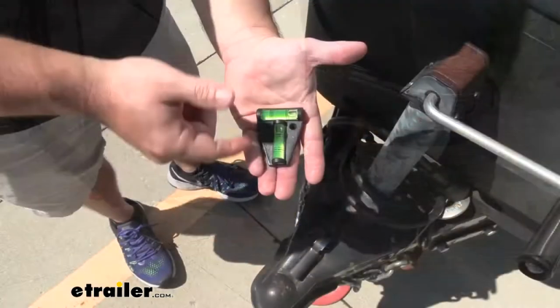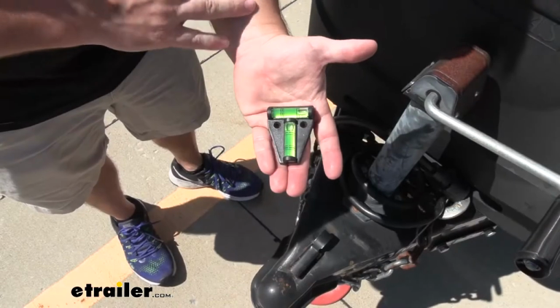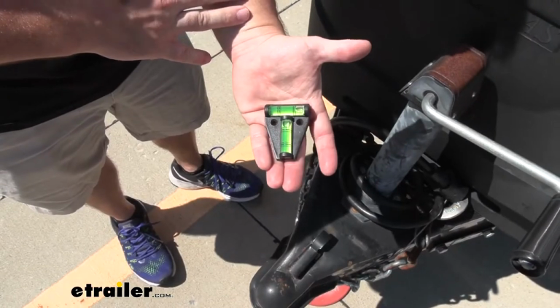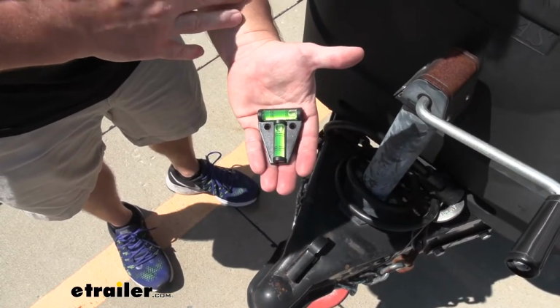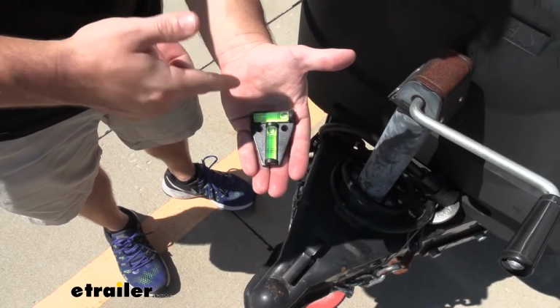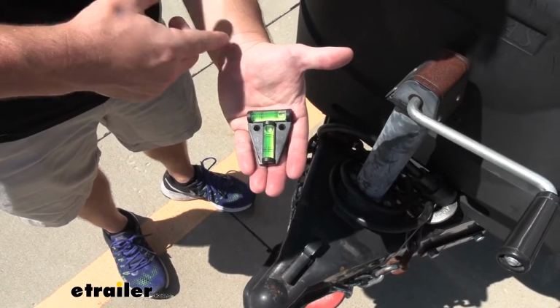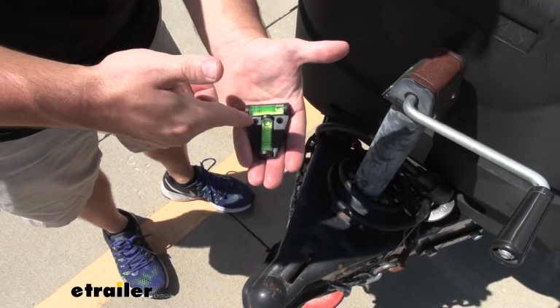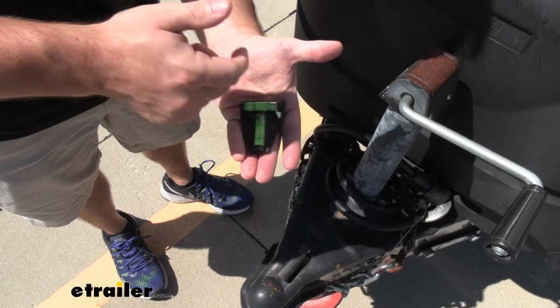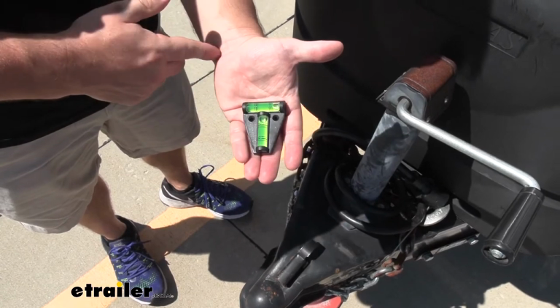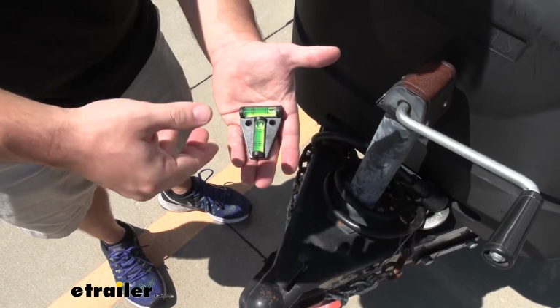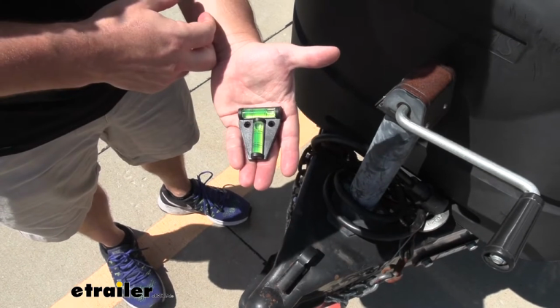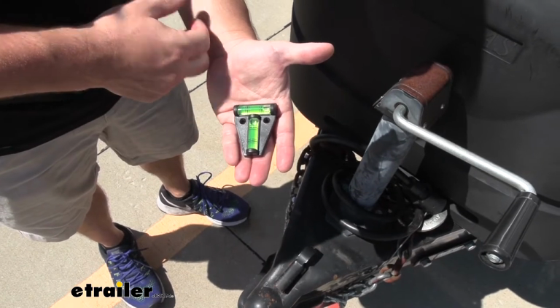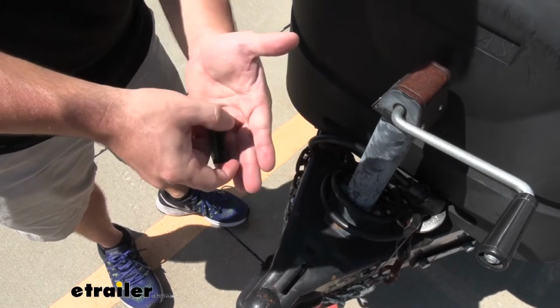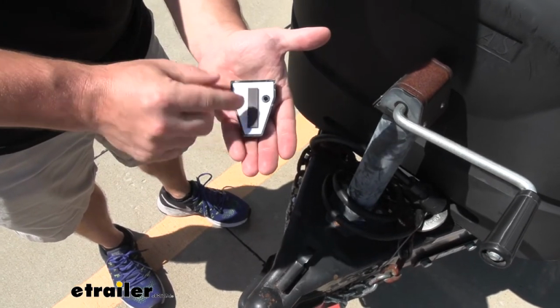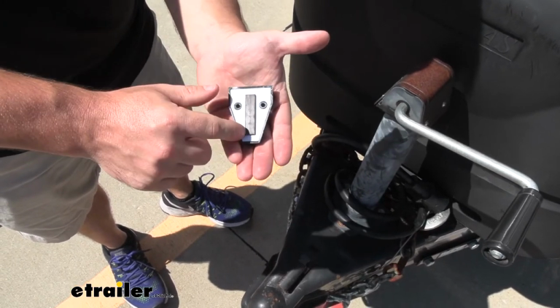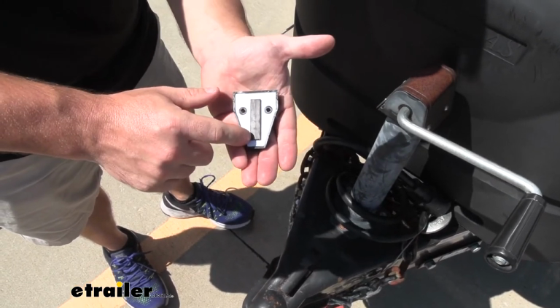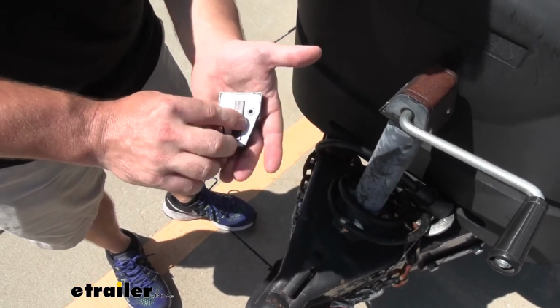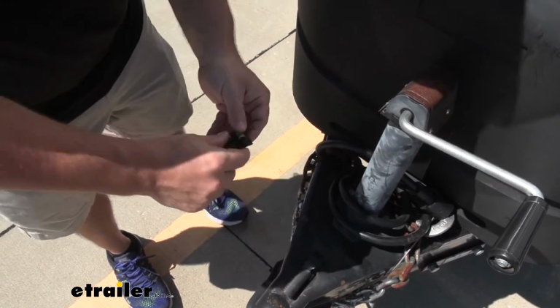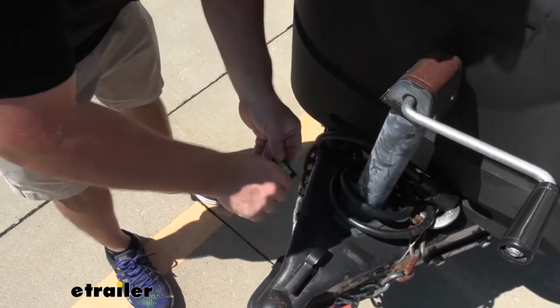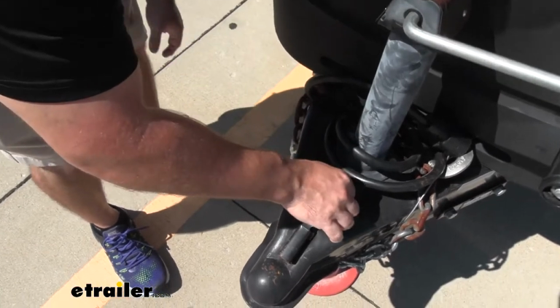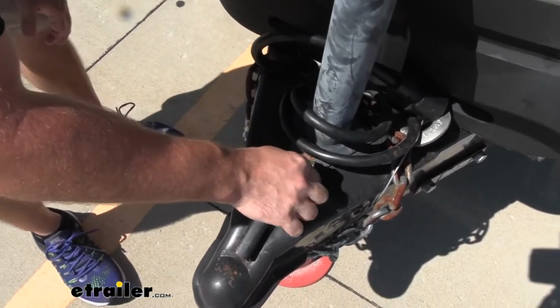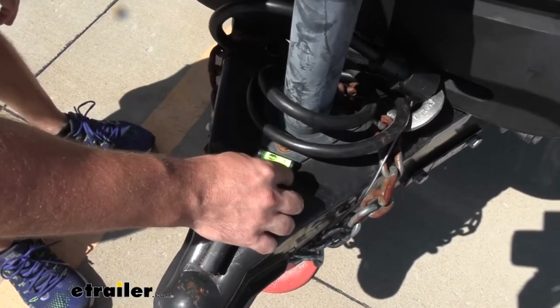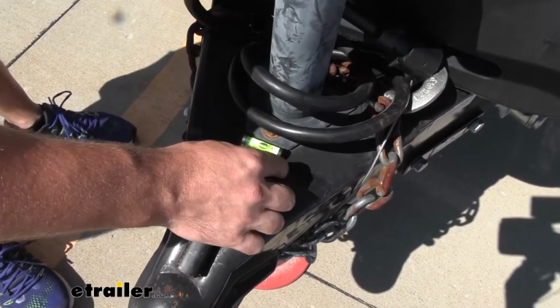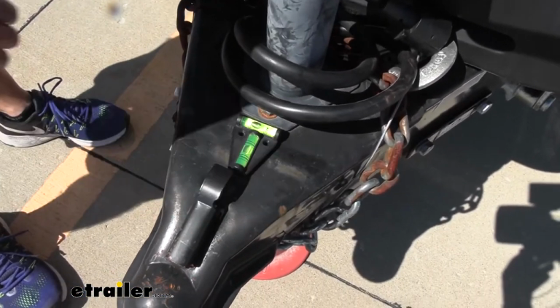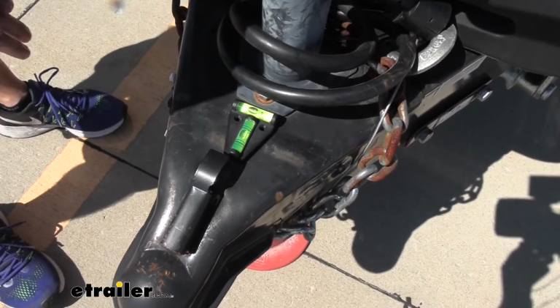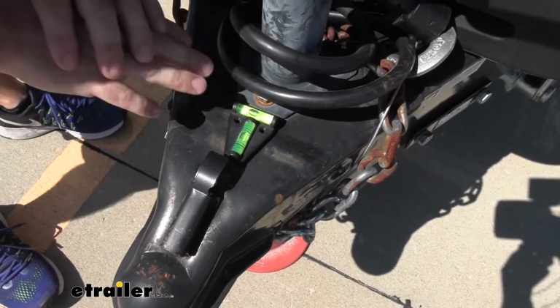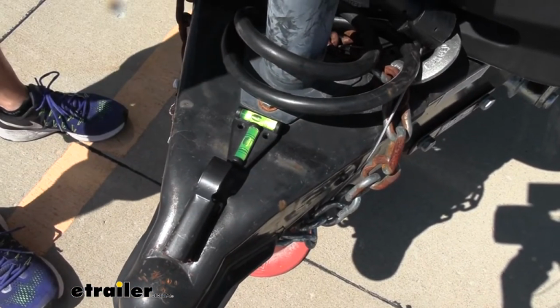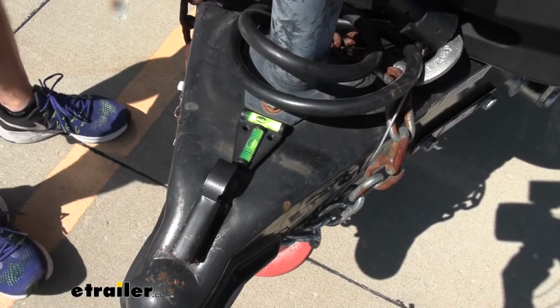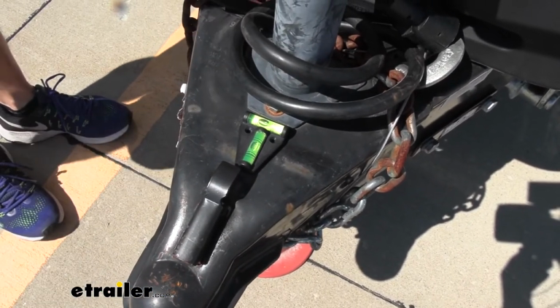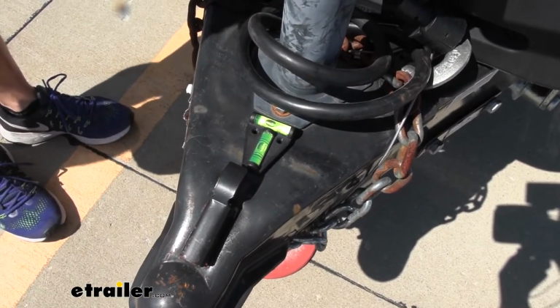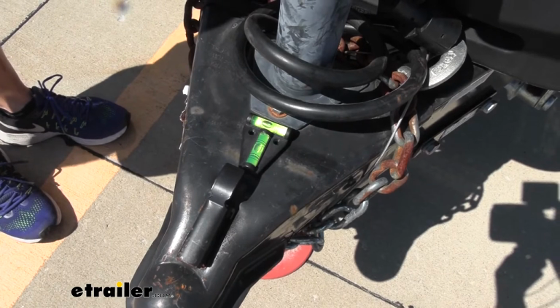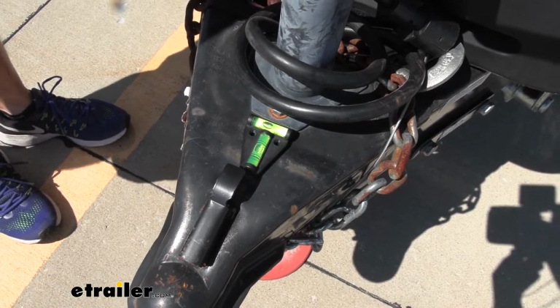You have a couple different options to install this. It's got pre-existing holes here so you can permanently mount it to the trailer, or flip it around — it's got a magnet on there so you can just set it on top. We don't have to drill any holes. It's in place.